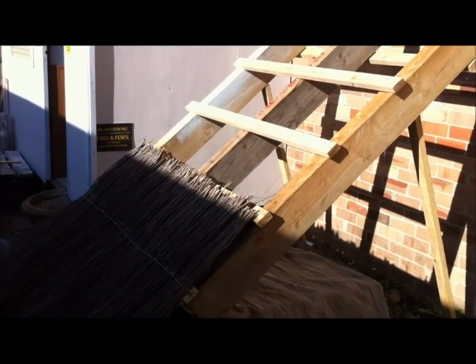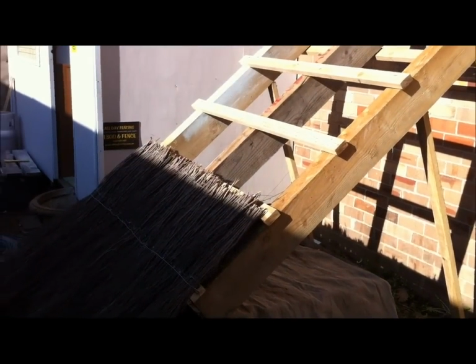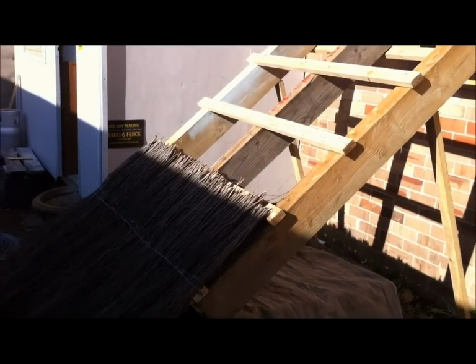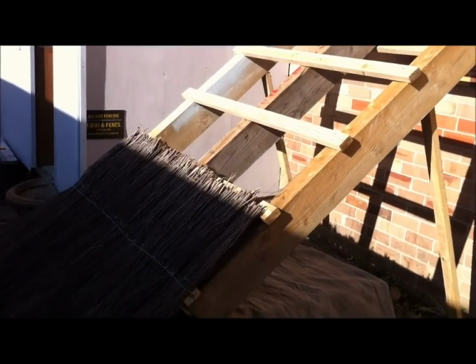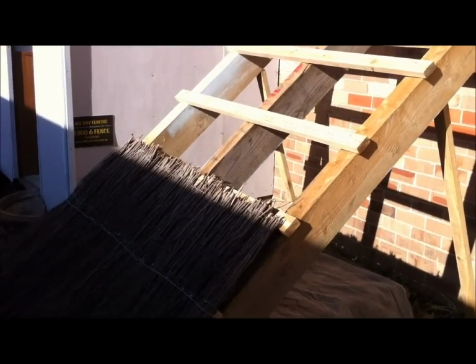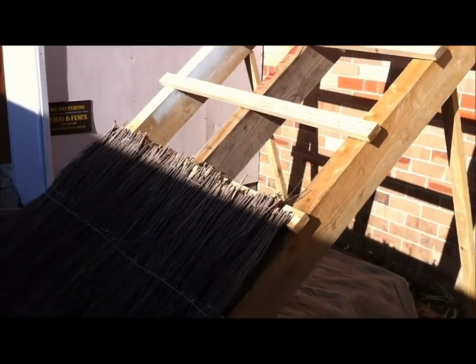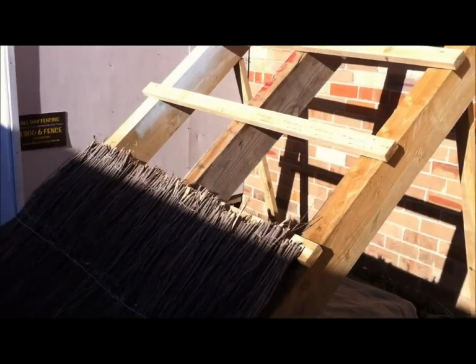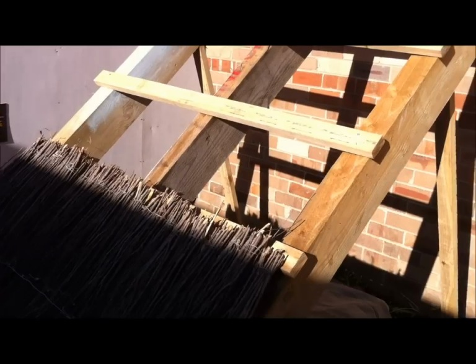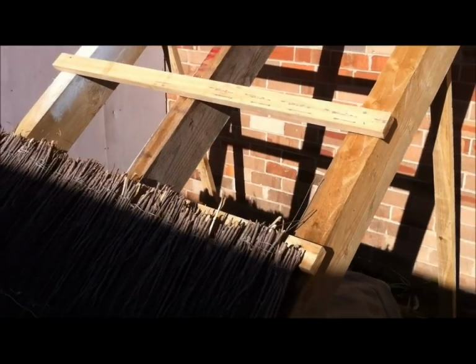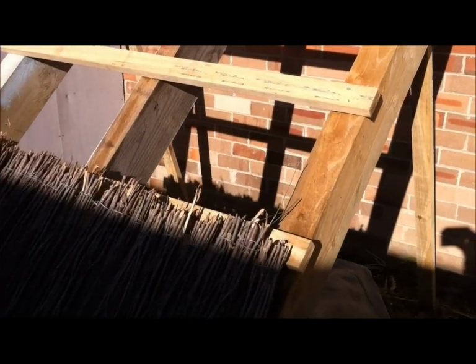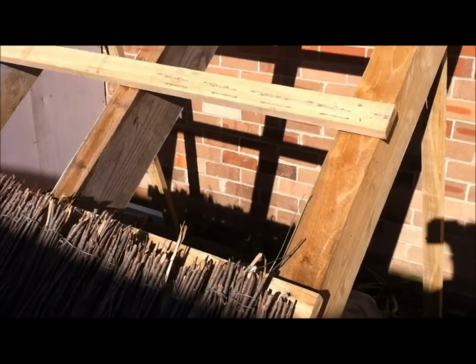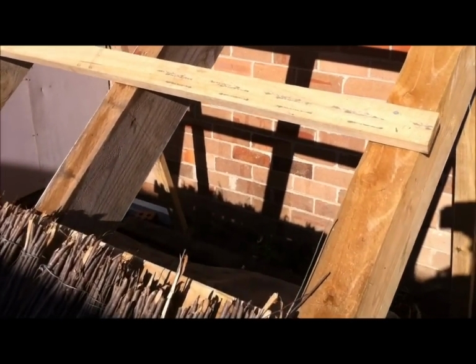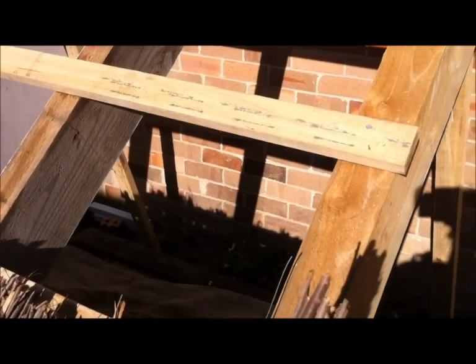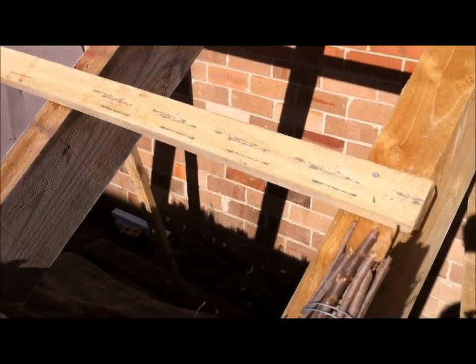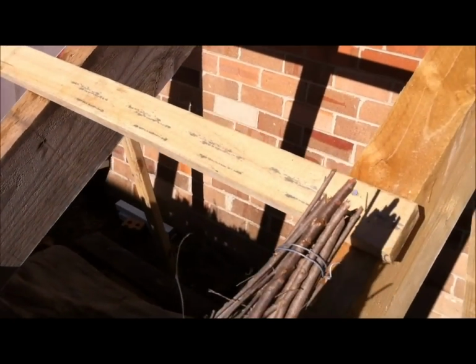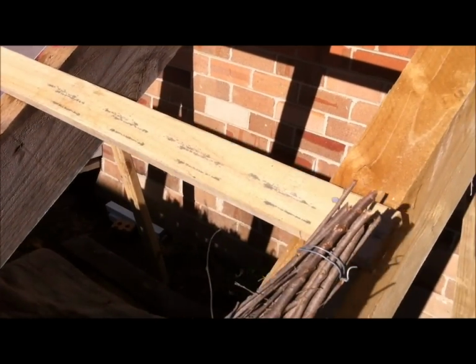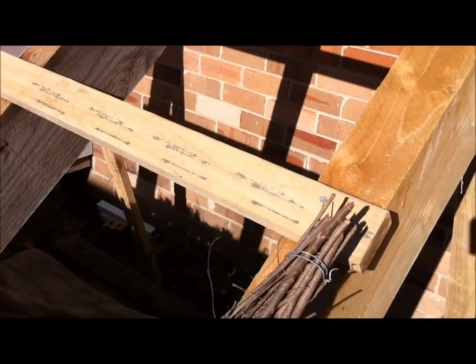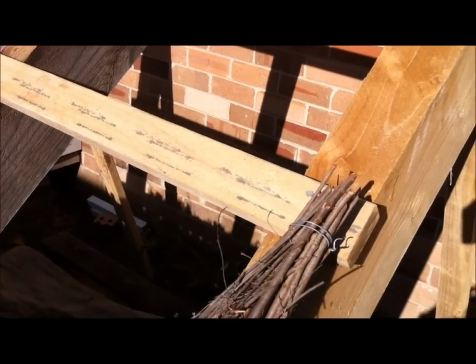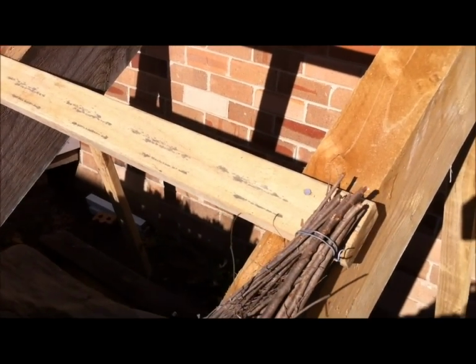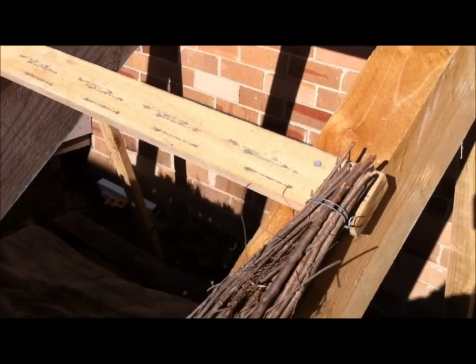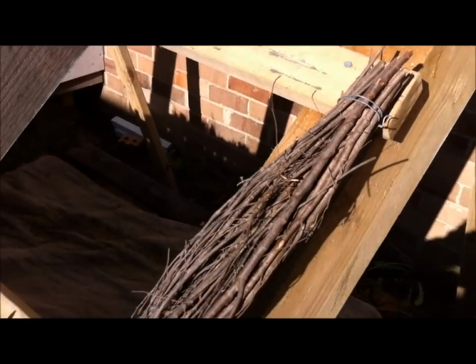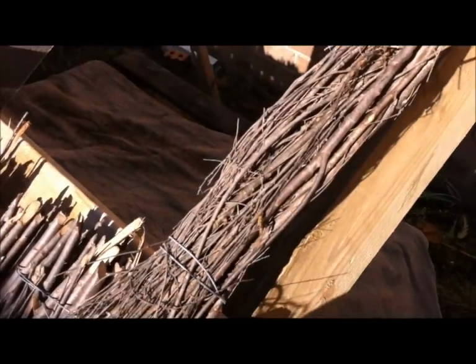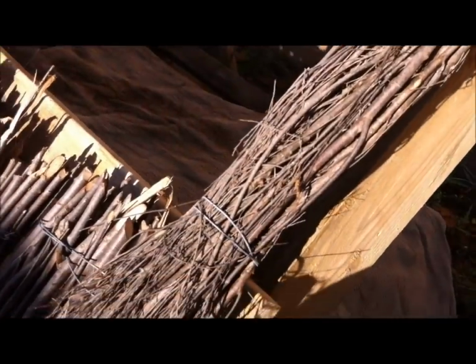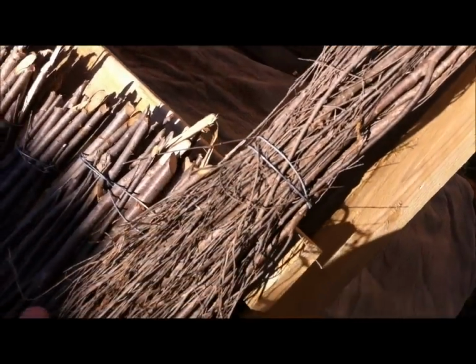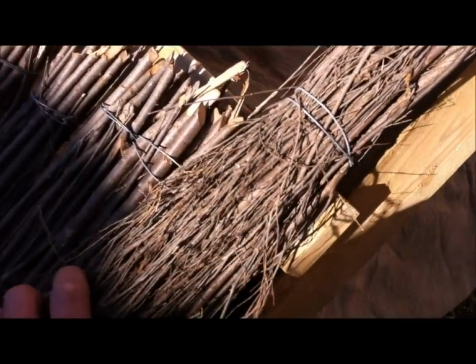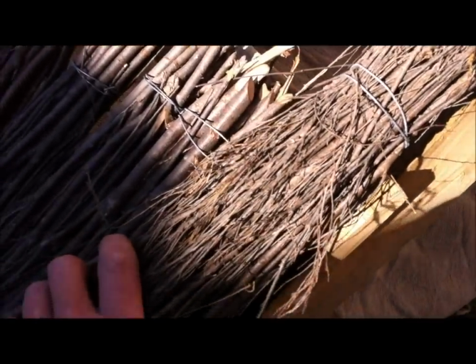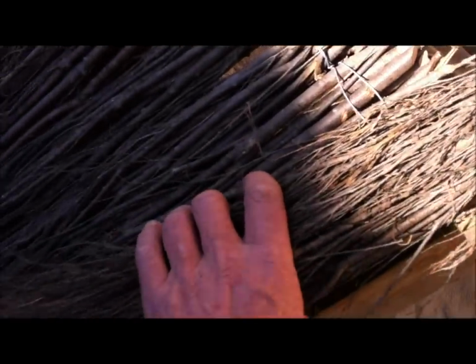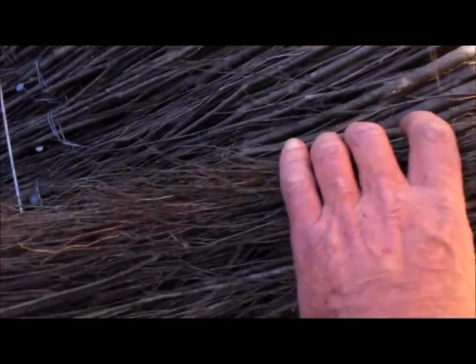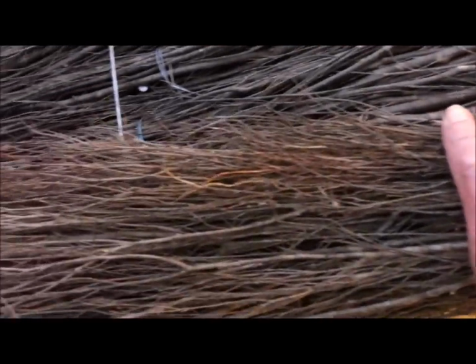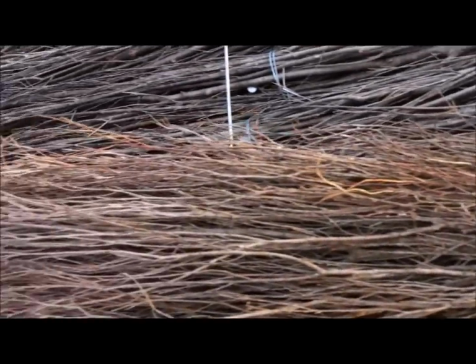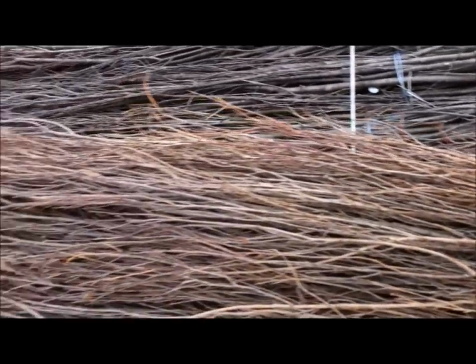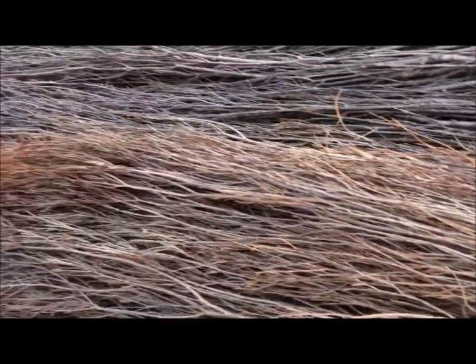The second layer of thatch is added in the same way. It wants to overlap the bottom row and go up to the batten above. Grab your thatch, start on the edge, and push it right down so it overlaps the bottom one and the wire.